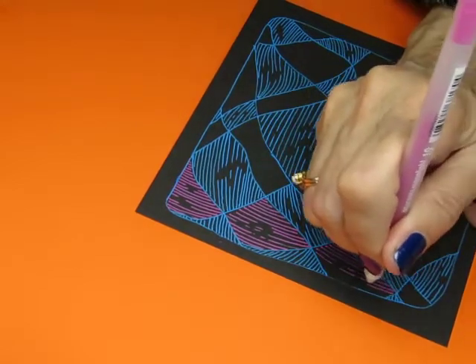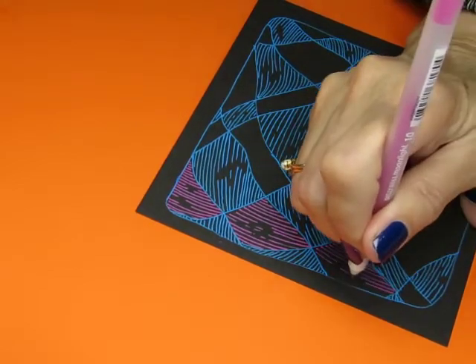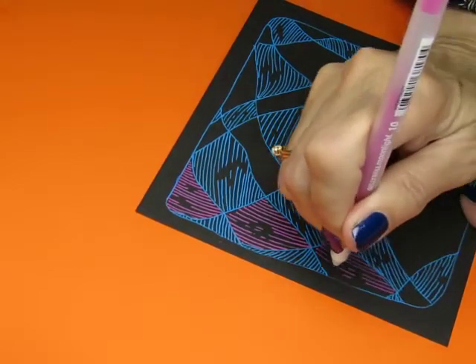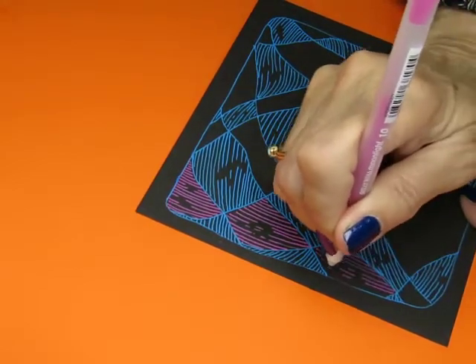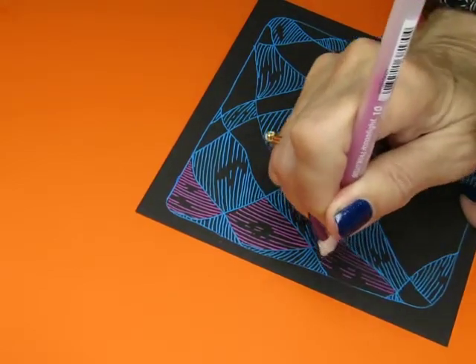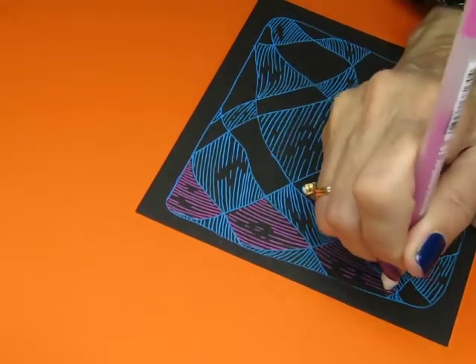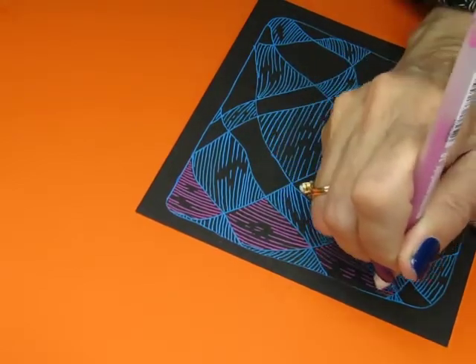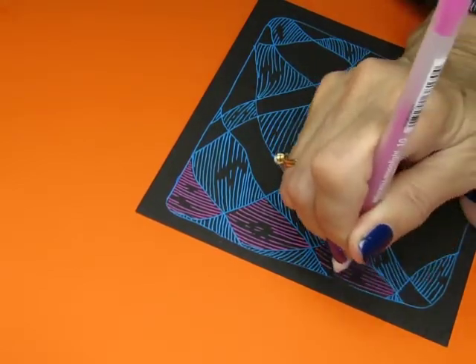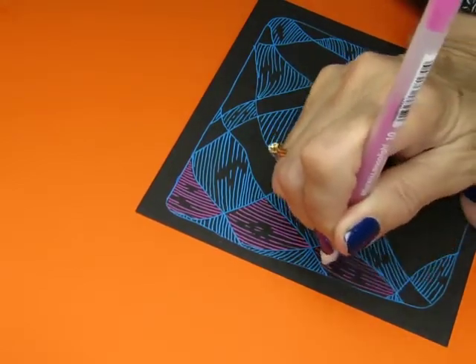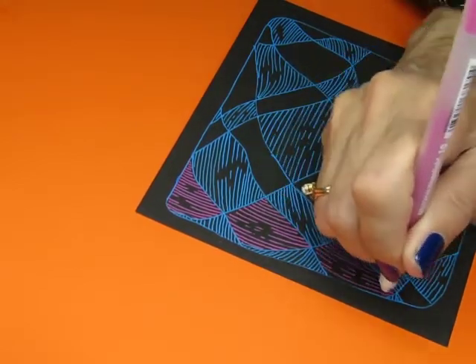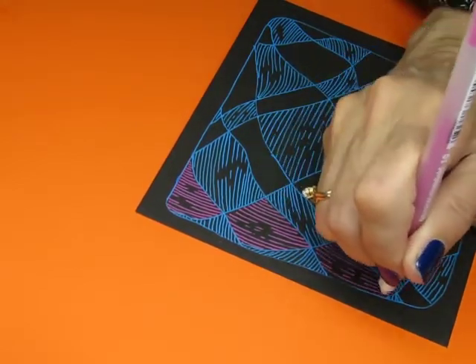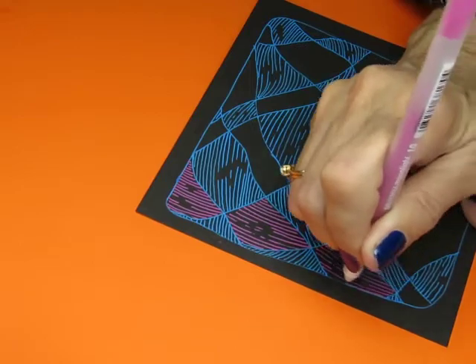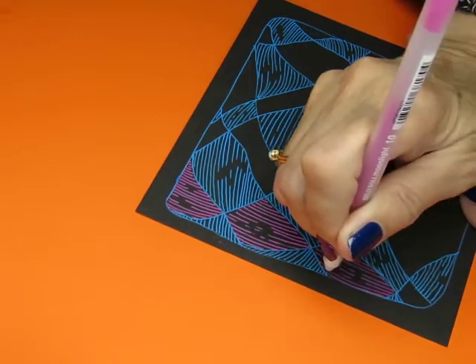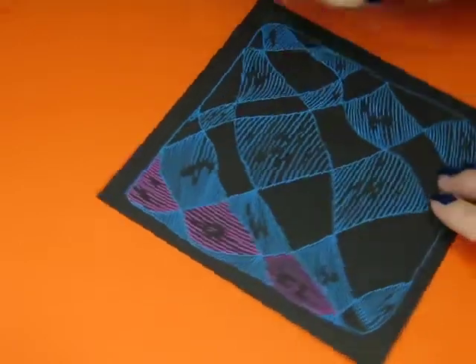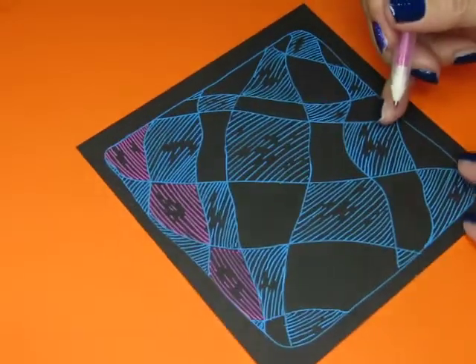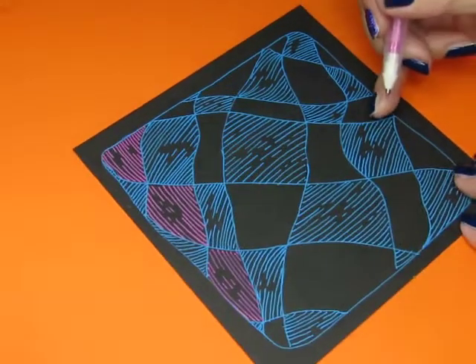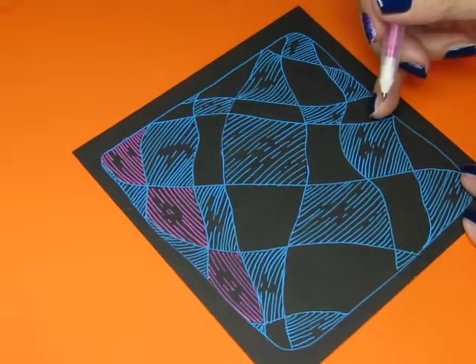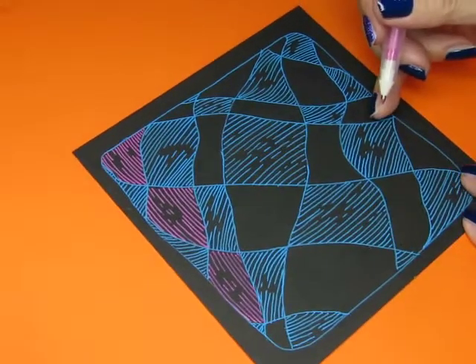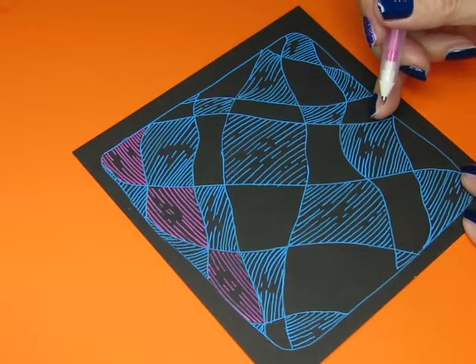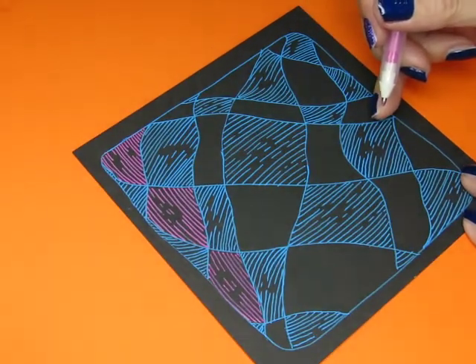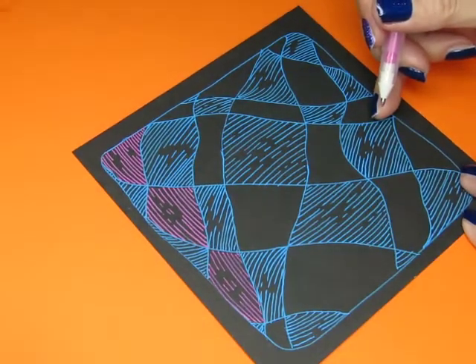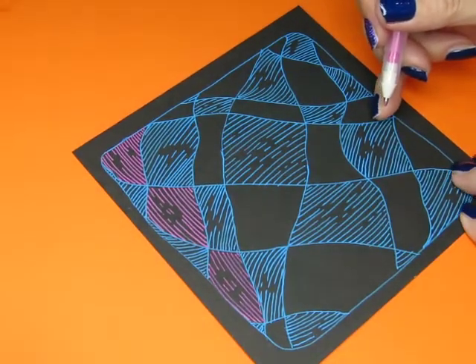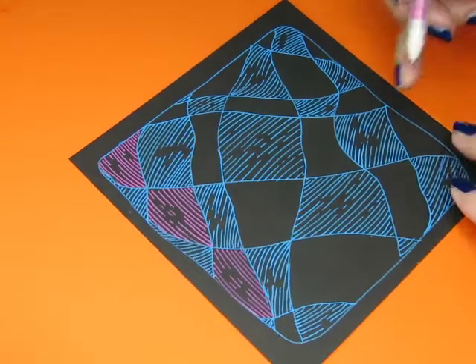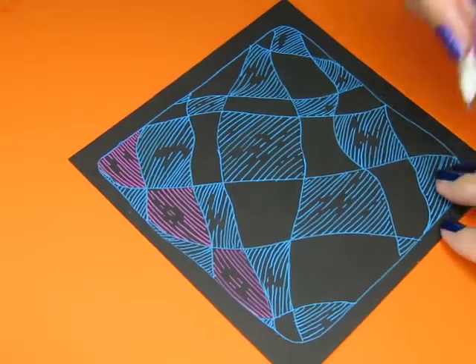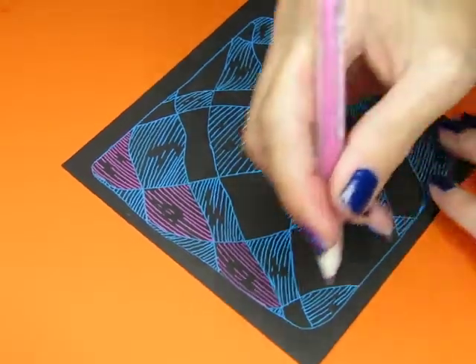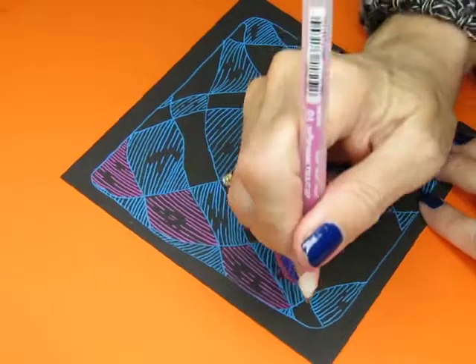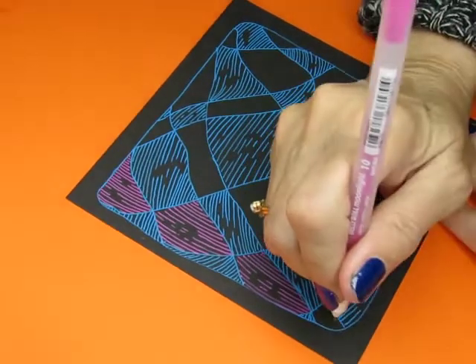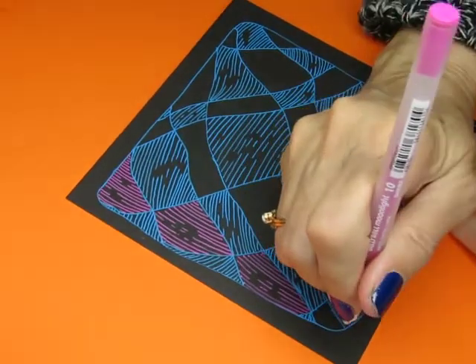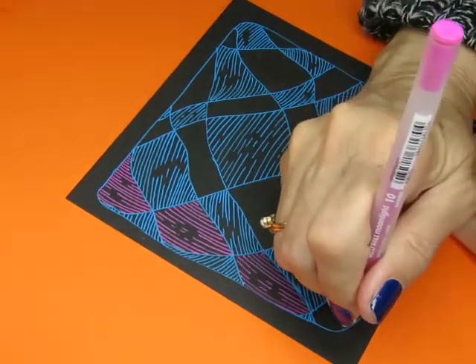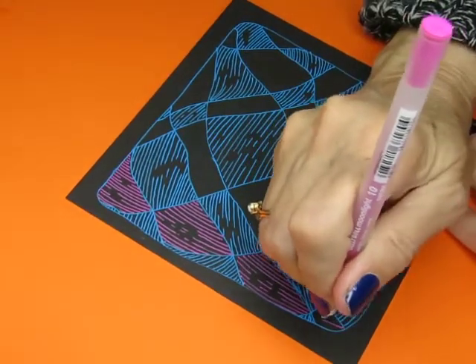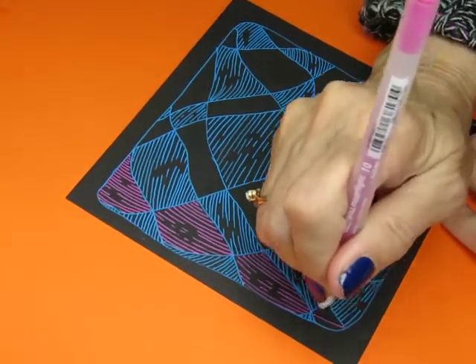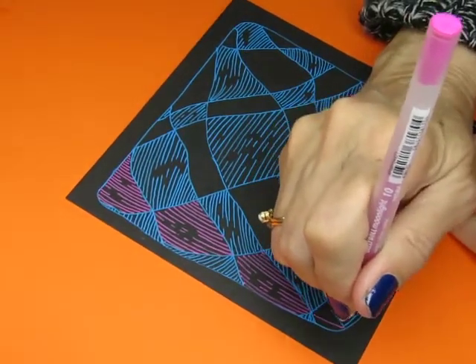This is sort of a crazy haphazard drawing, and that's sort of how I feel about Black Friday sales — crazy and haphazard.